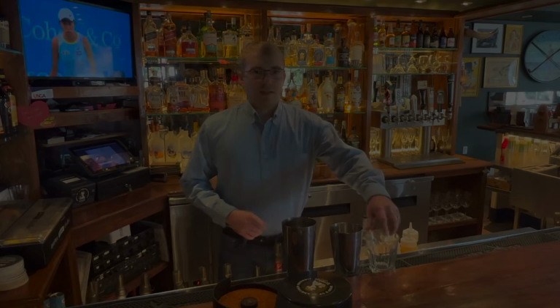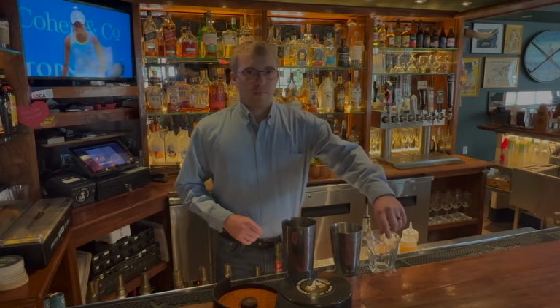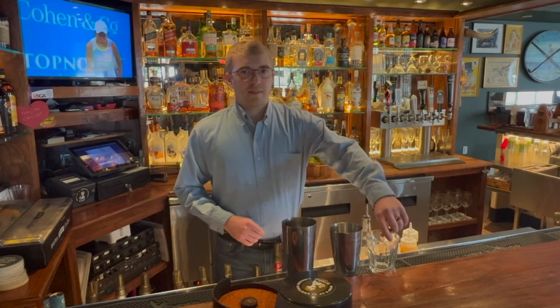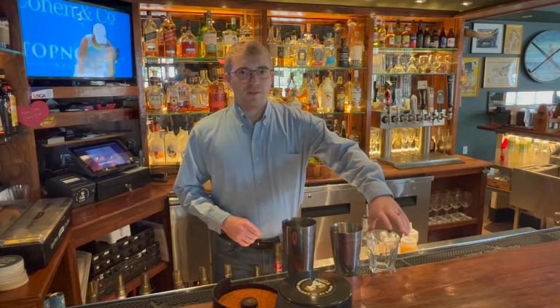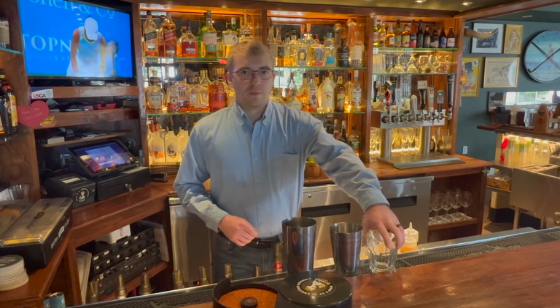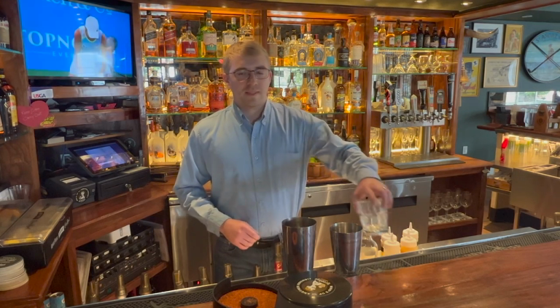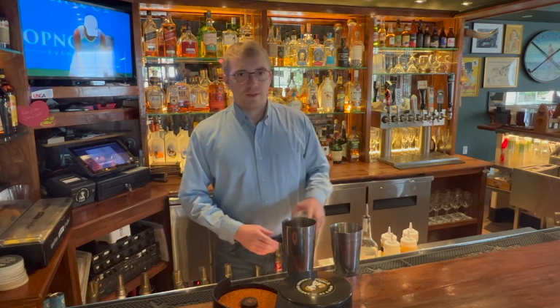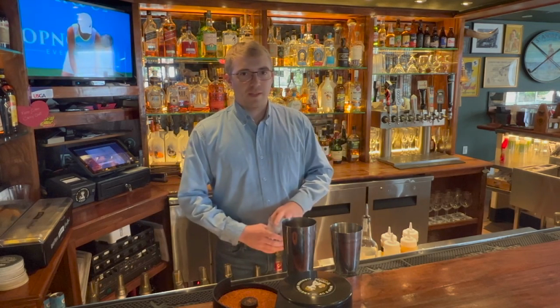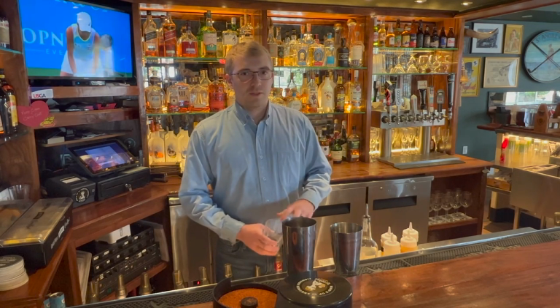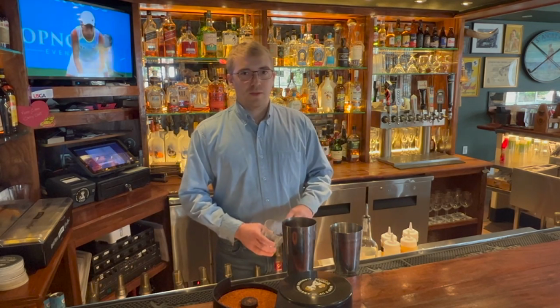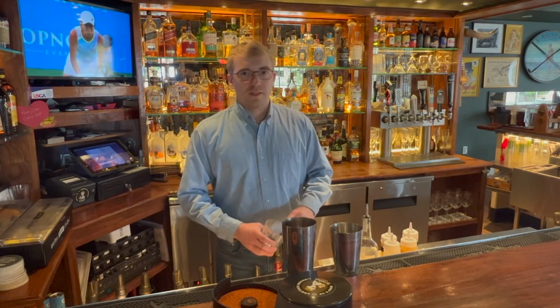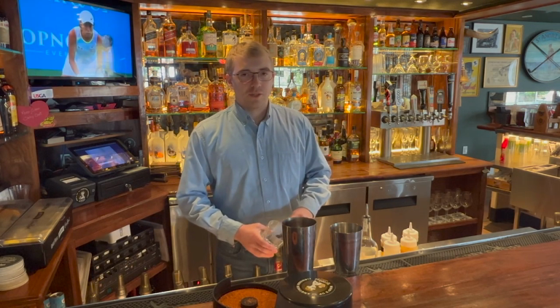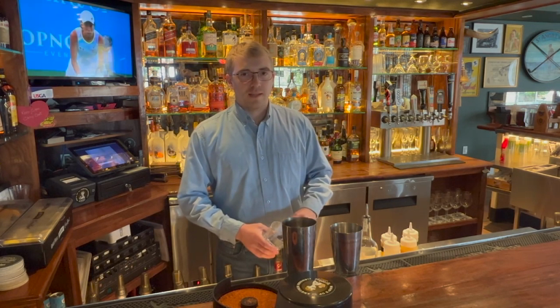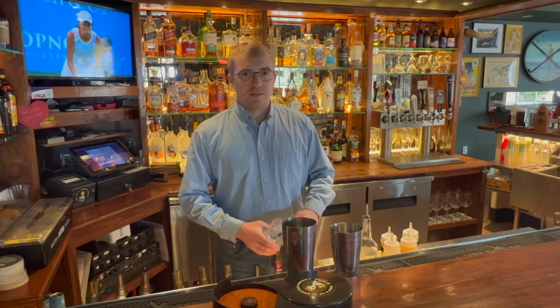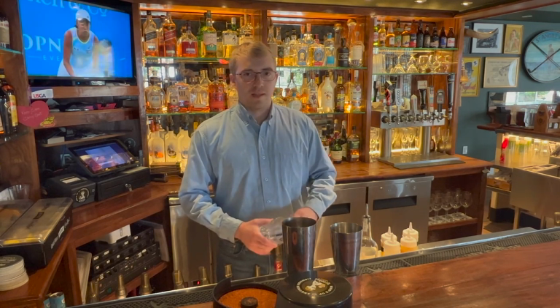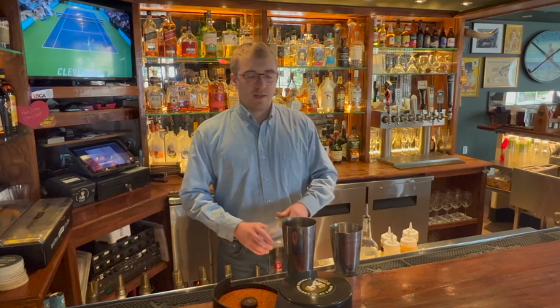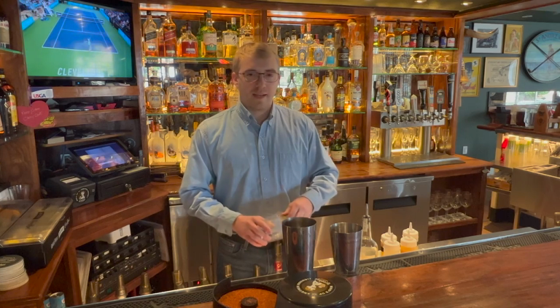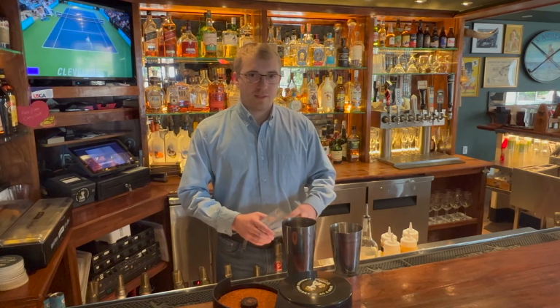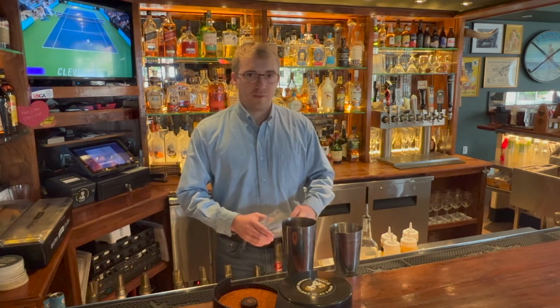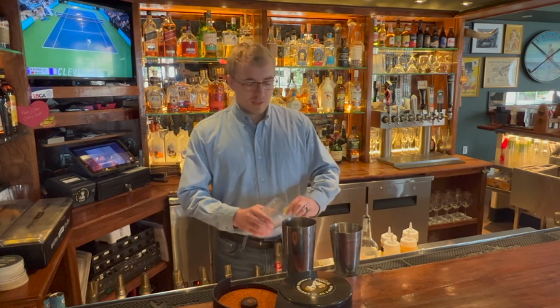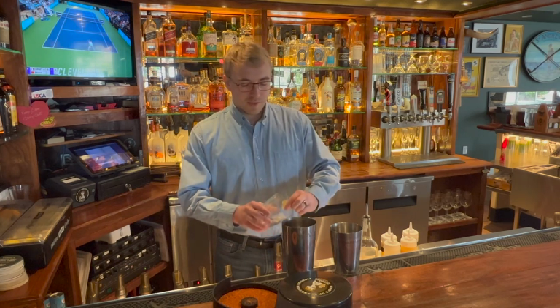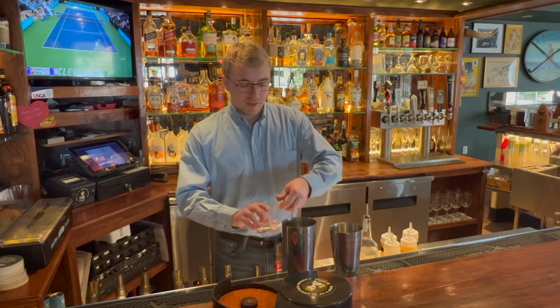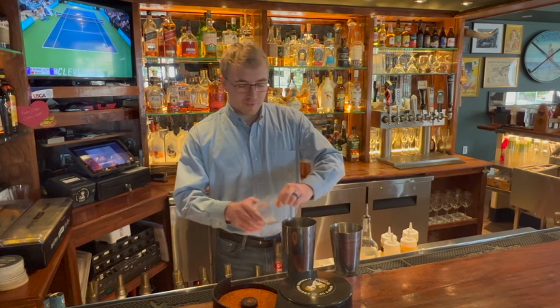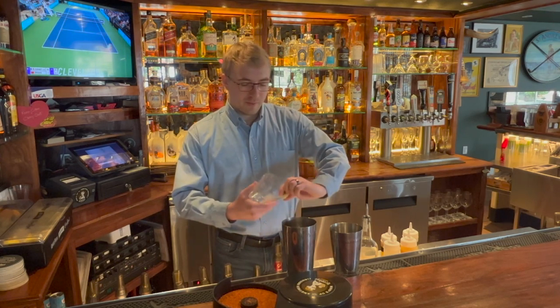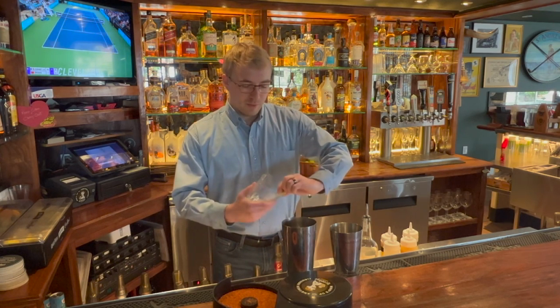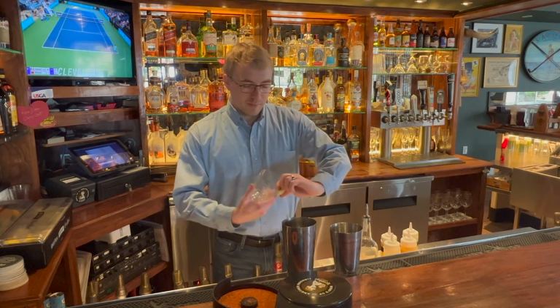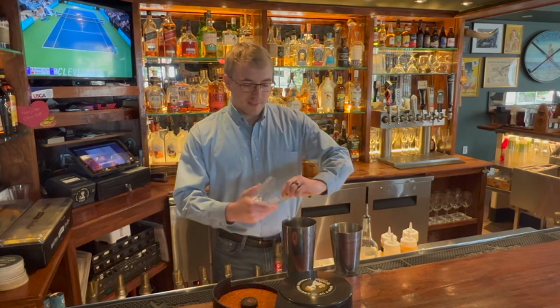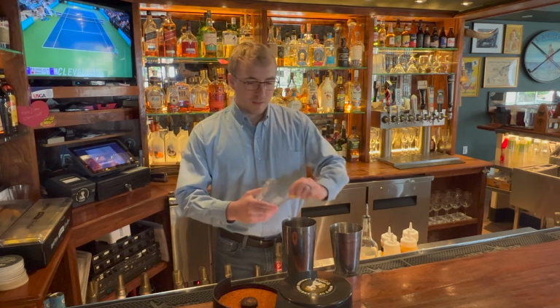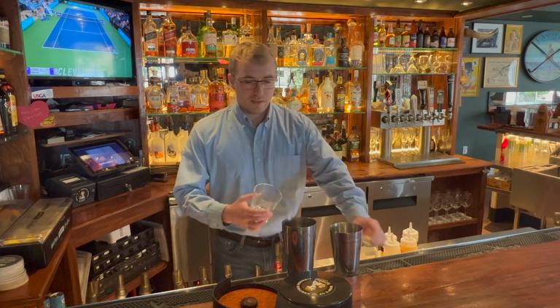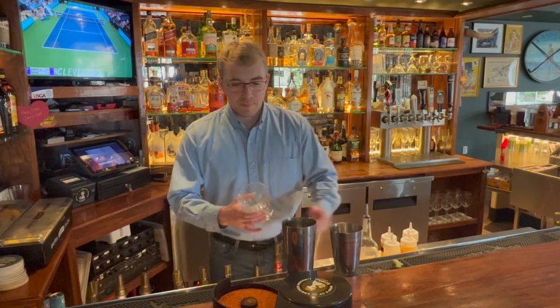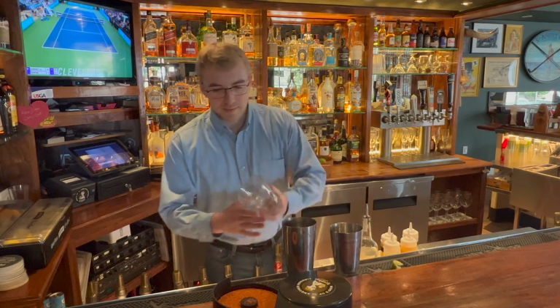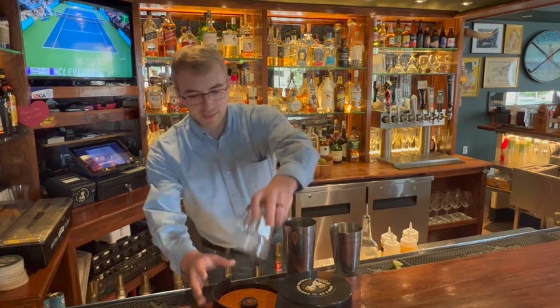Hello, my name is Devin. We're at Brophy's Tavern. I'm going to introduce you to one of our signature cocktails, the Doc Ellis No-No. I'm going to start off by rimming the glass here with a little lime and tajin.